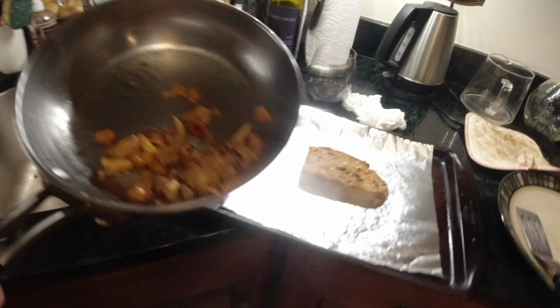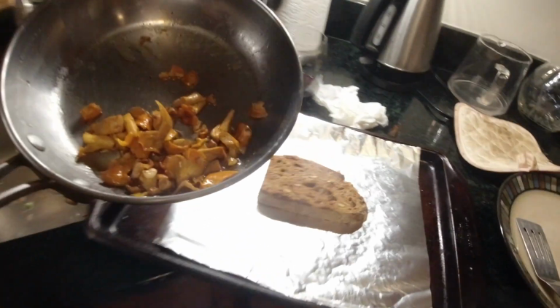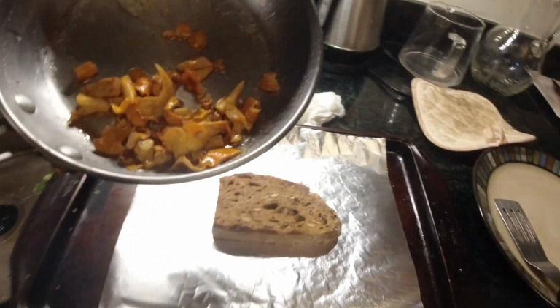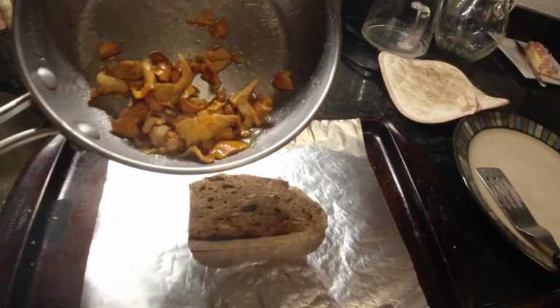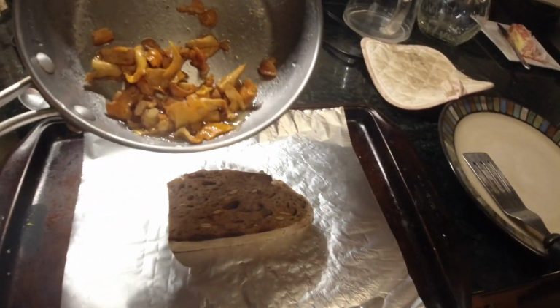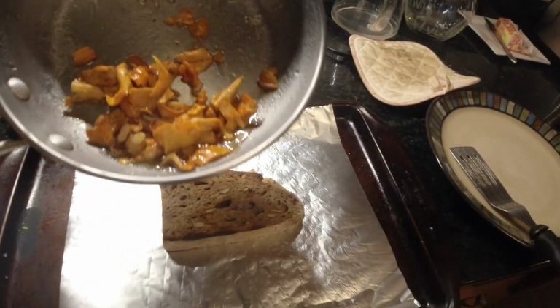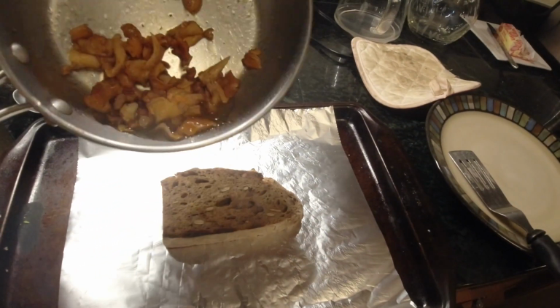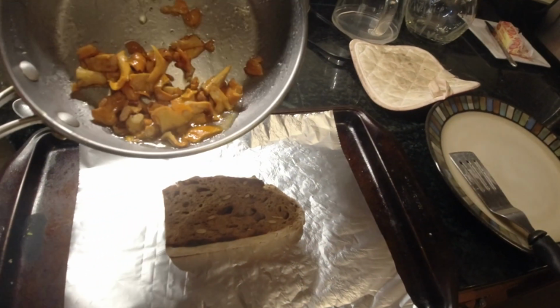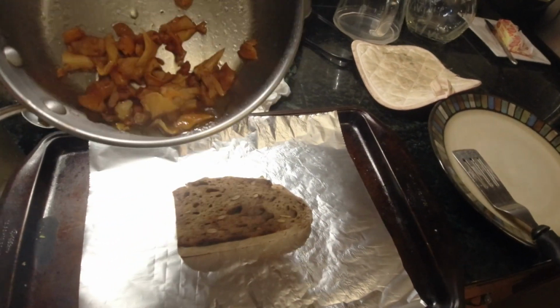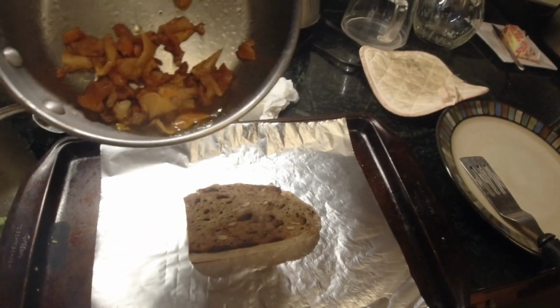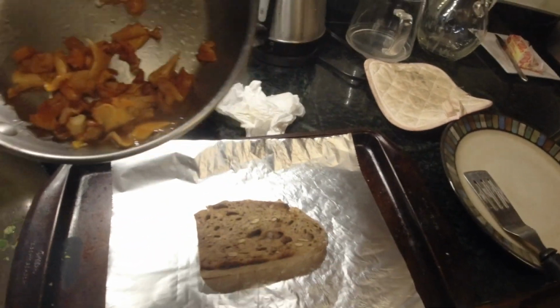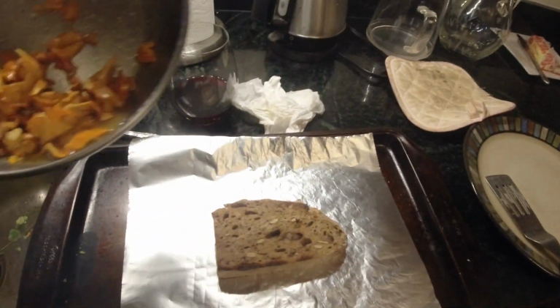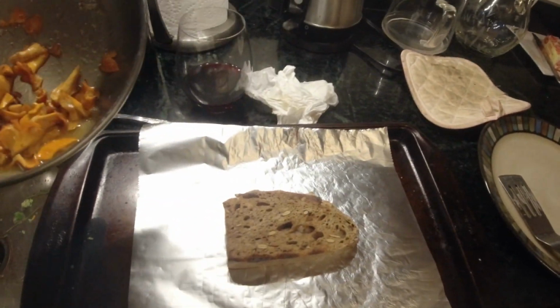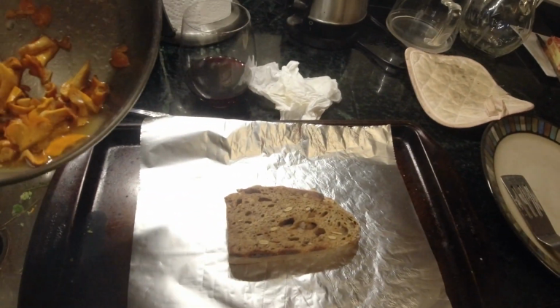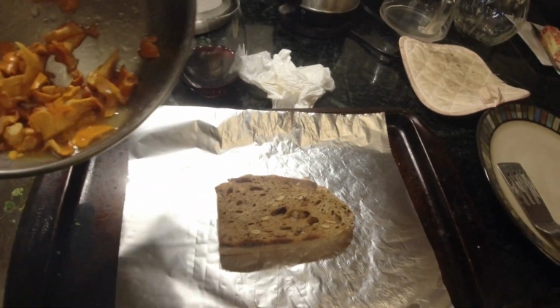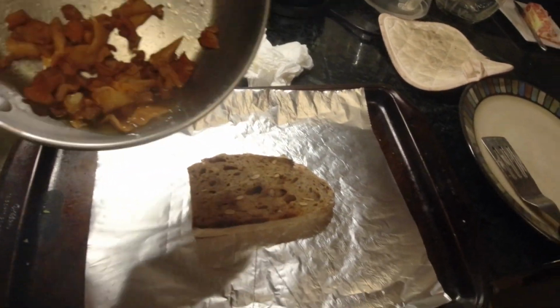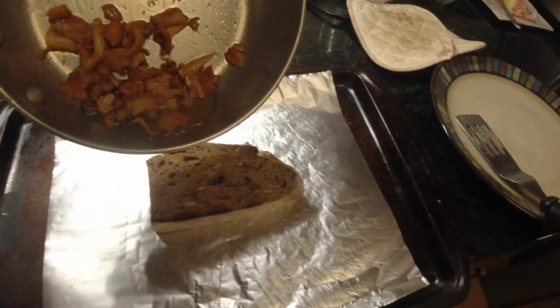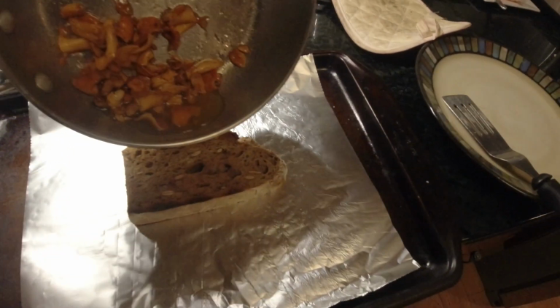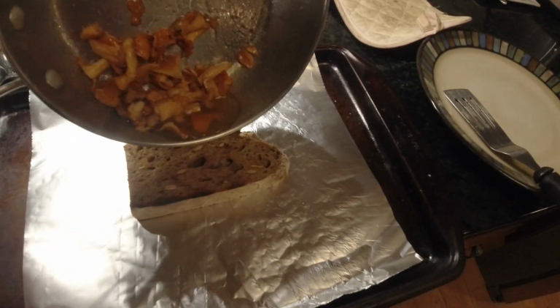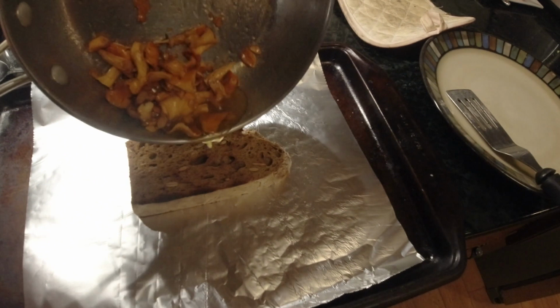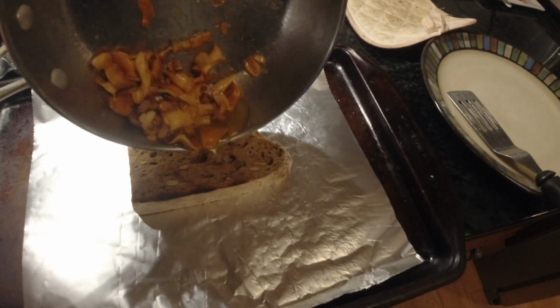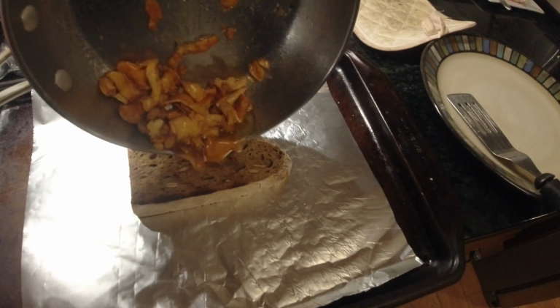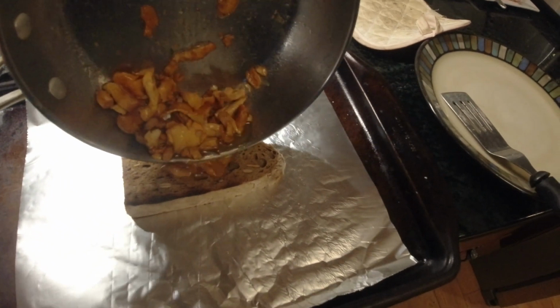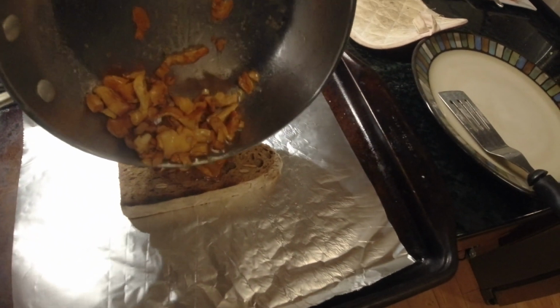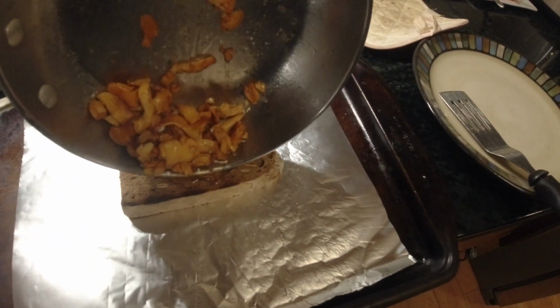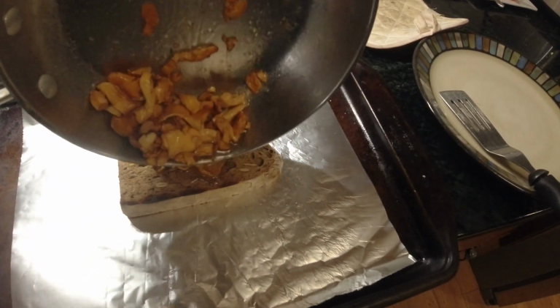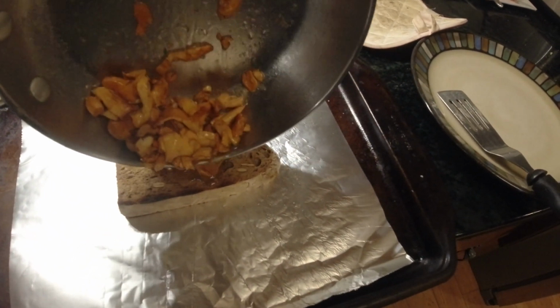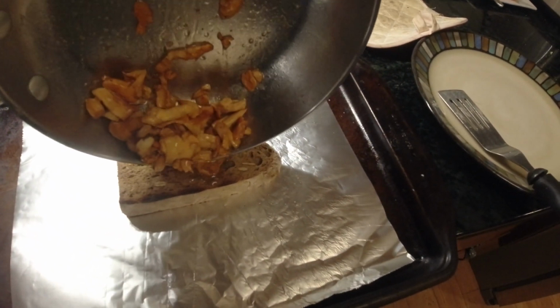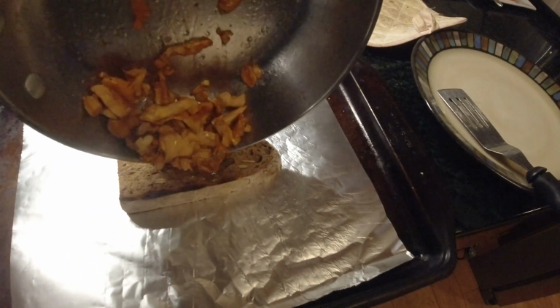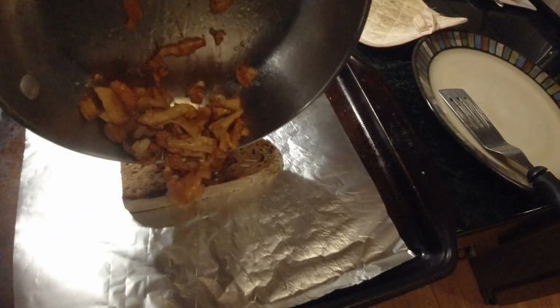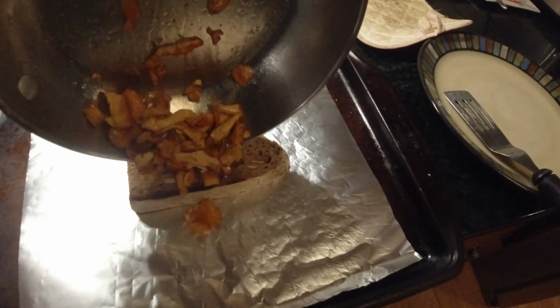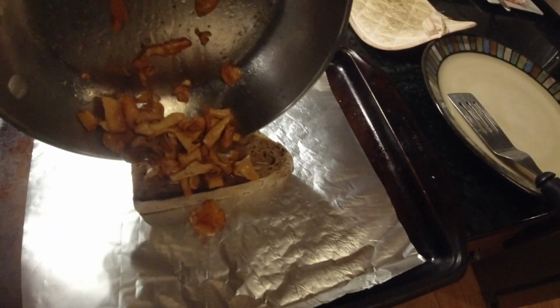I got the bread that I've run through the toaster, and then we just kind of pour this mushroom mixture on here.